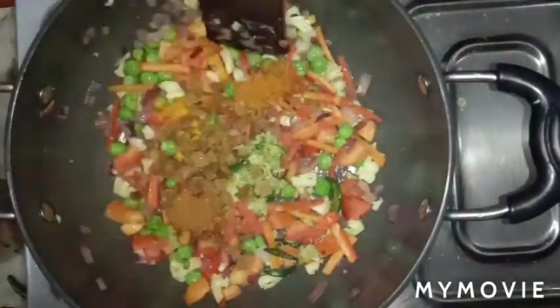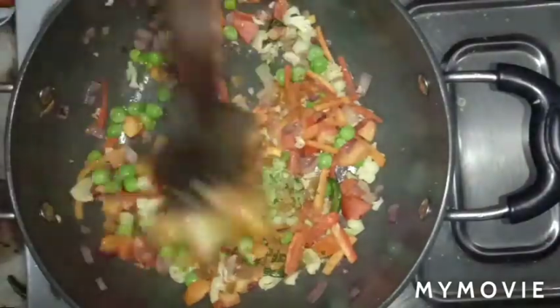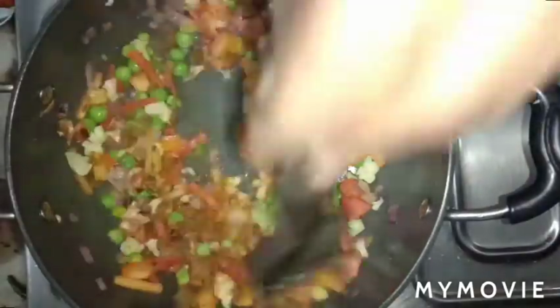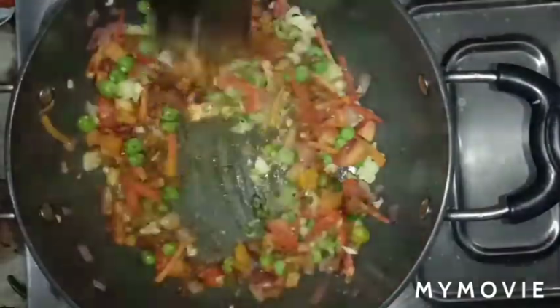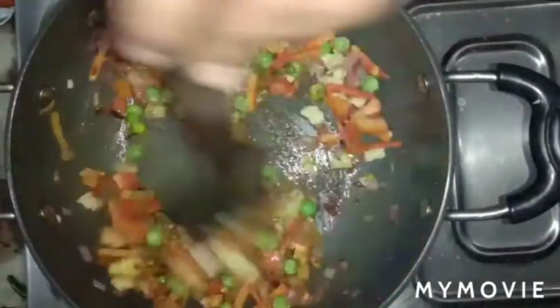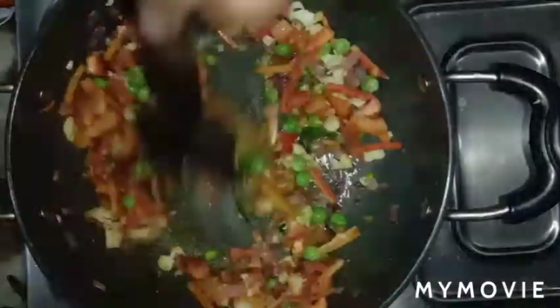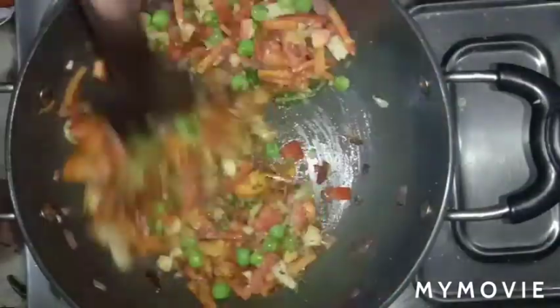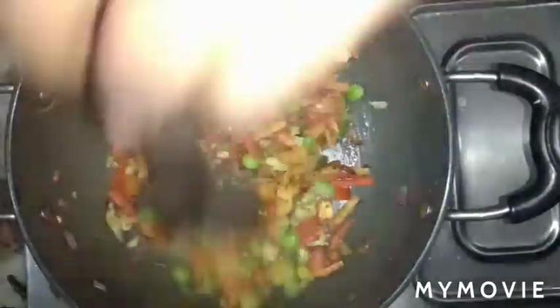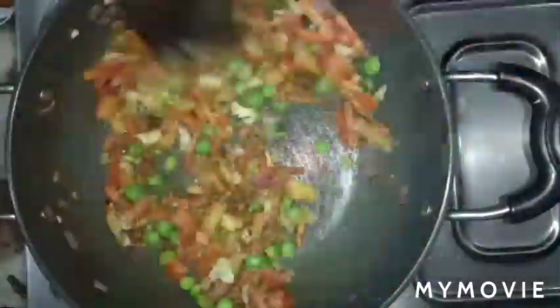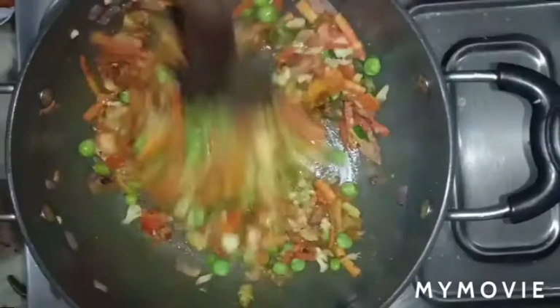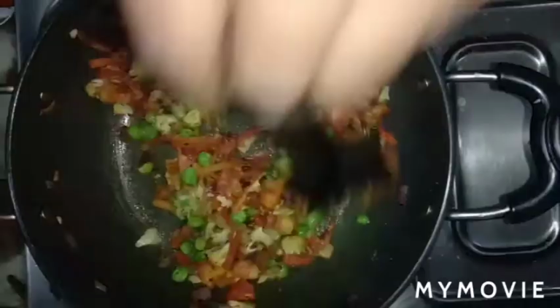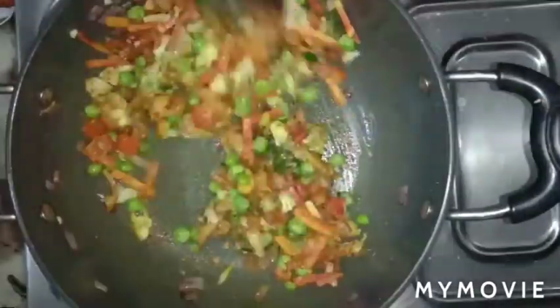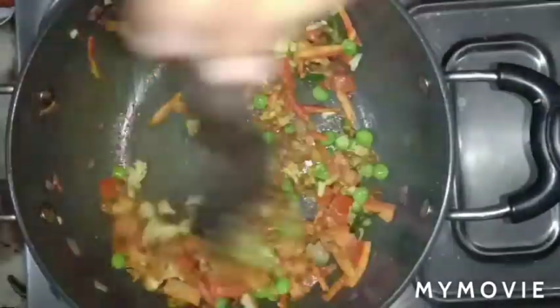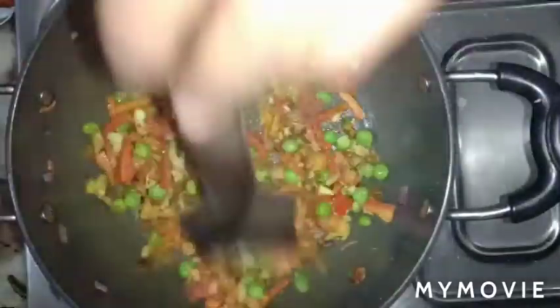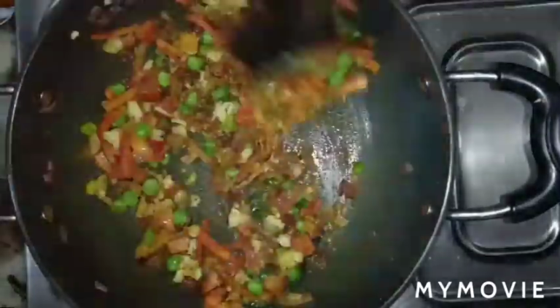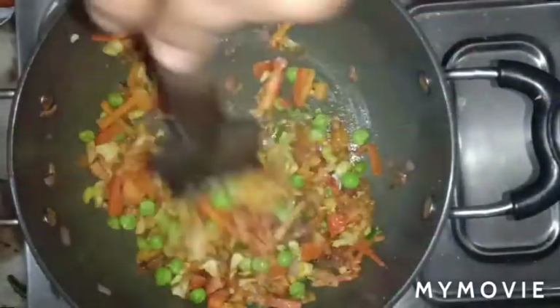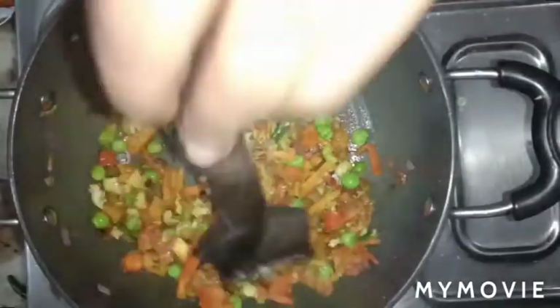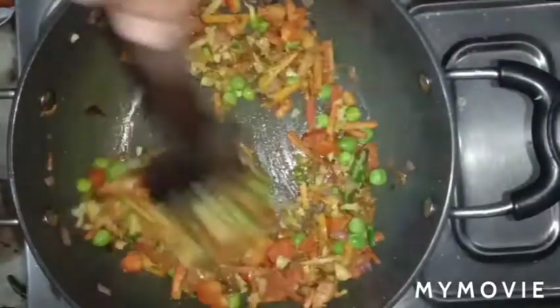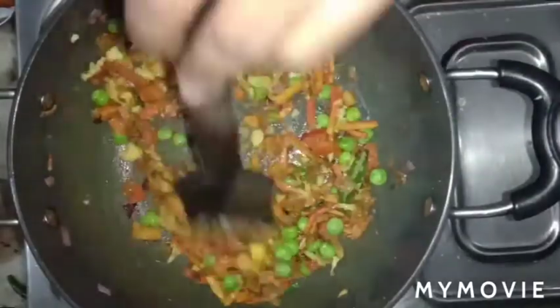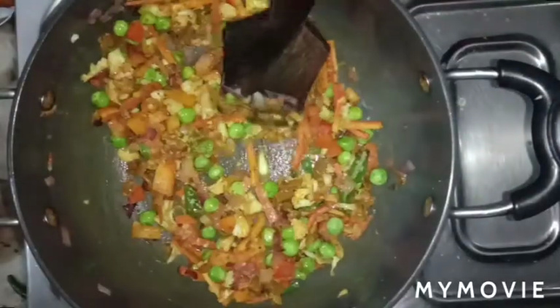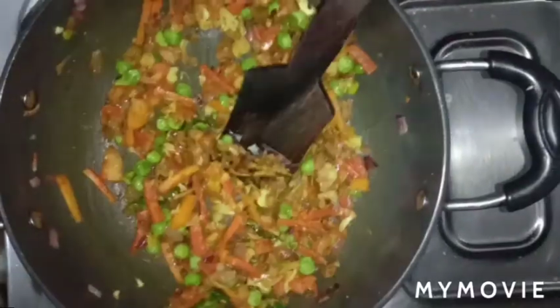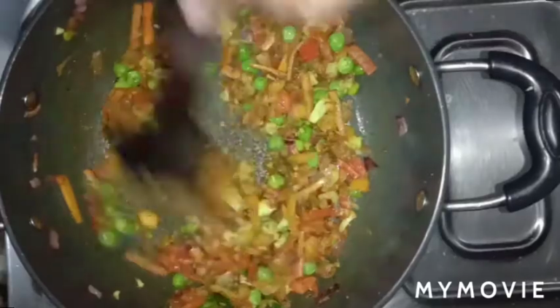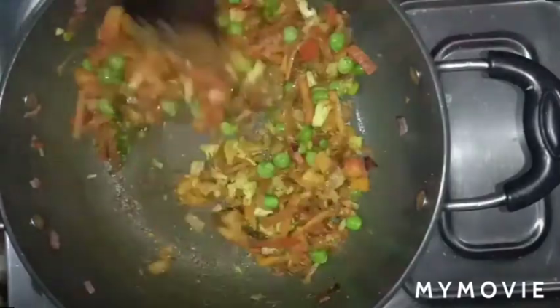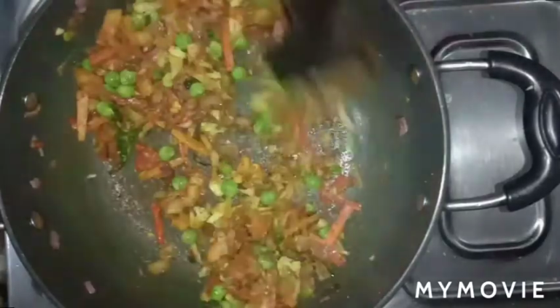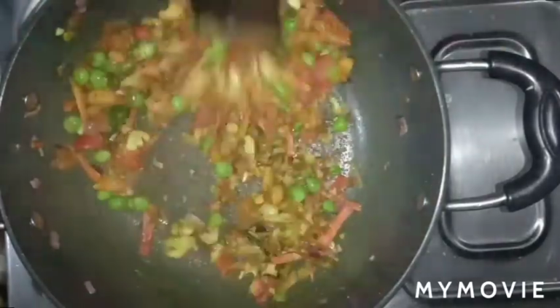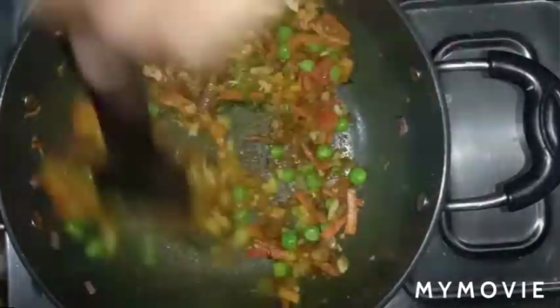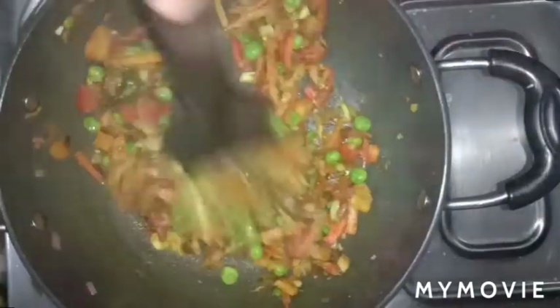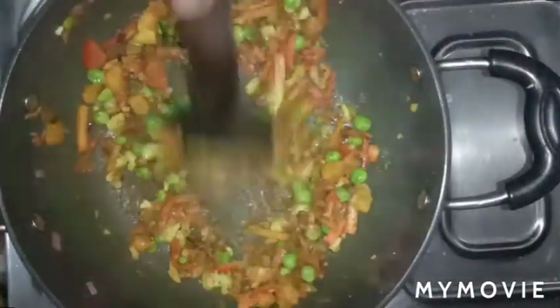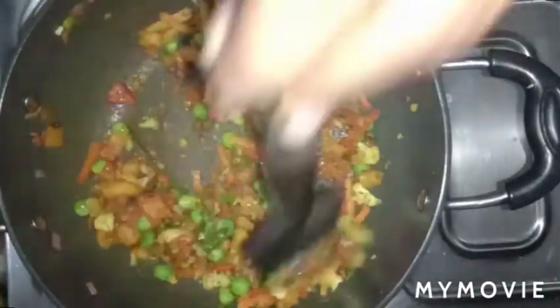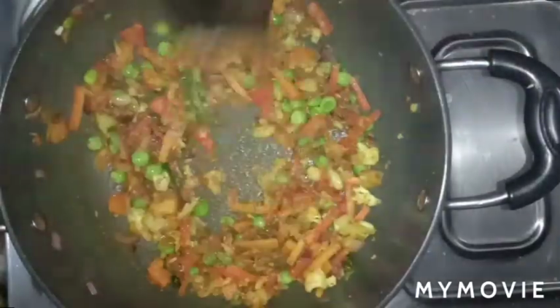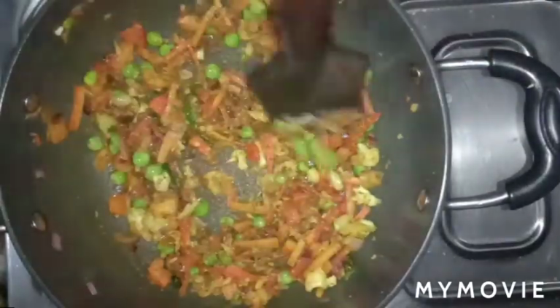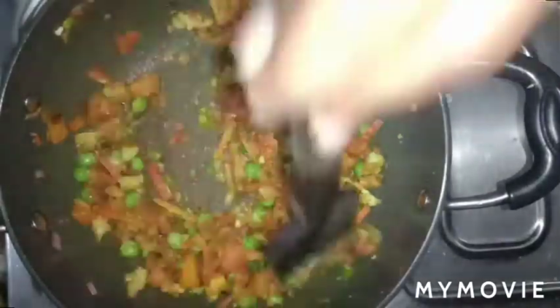Add raisins from the dry fruits — they give a lovely sweetness to the poha. After adding everything, mix well and cook on high flame for 1 minute.